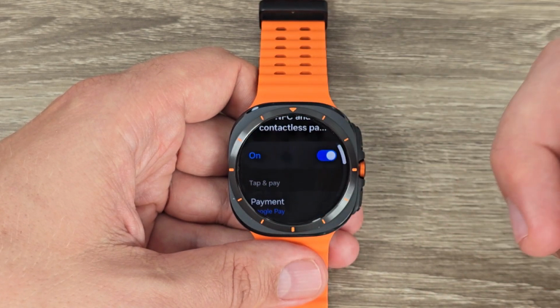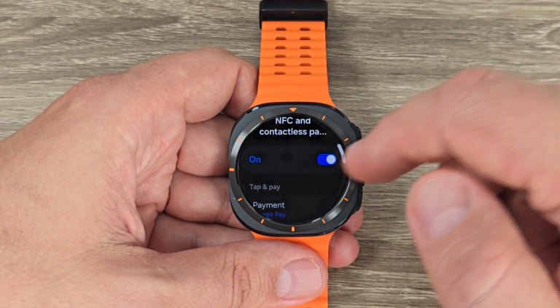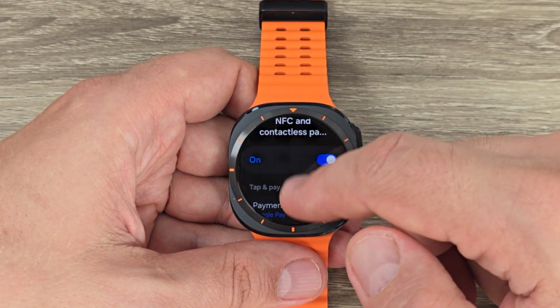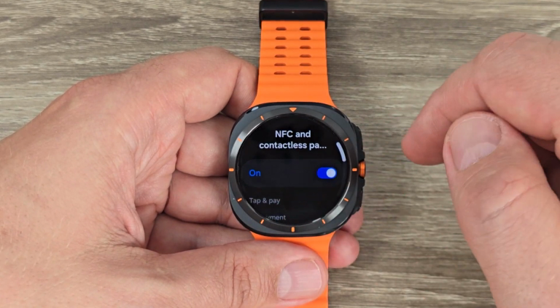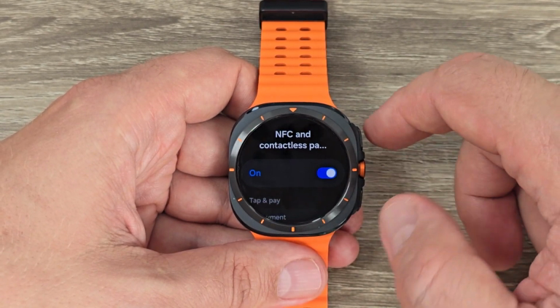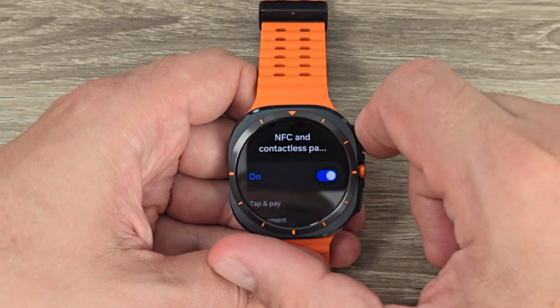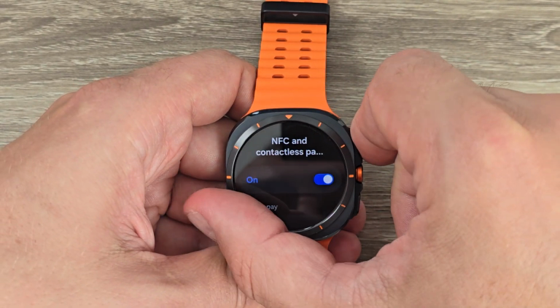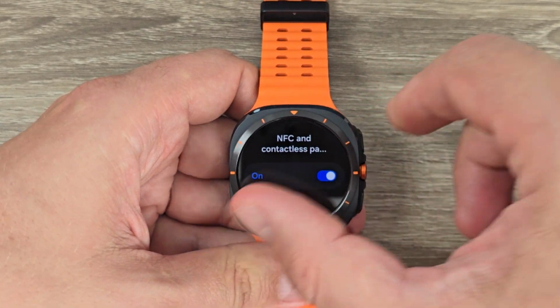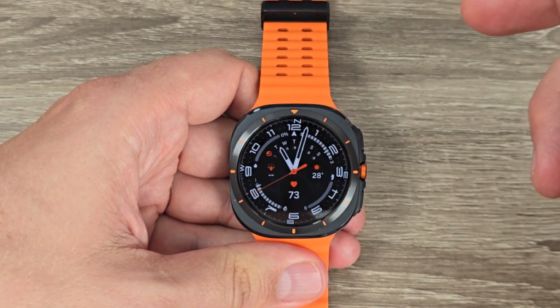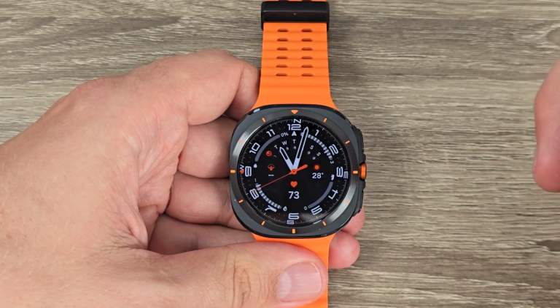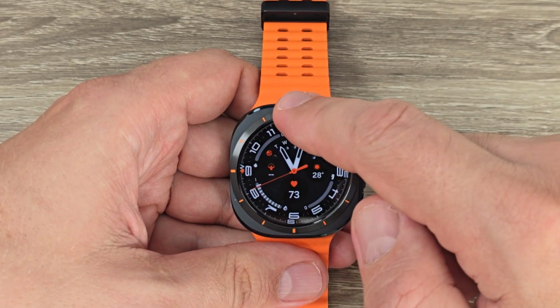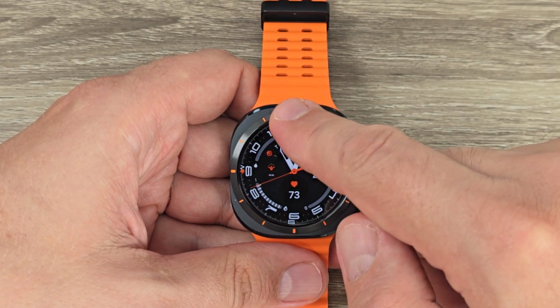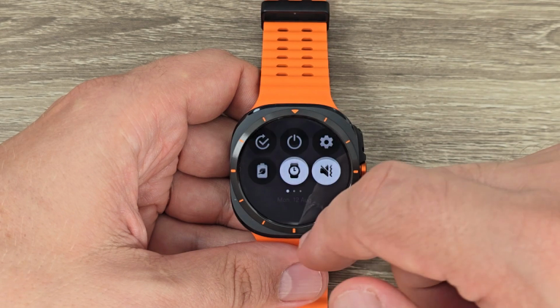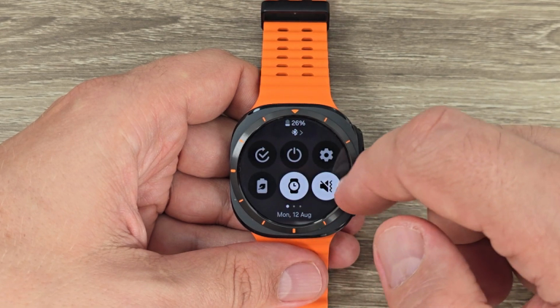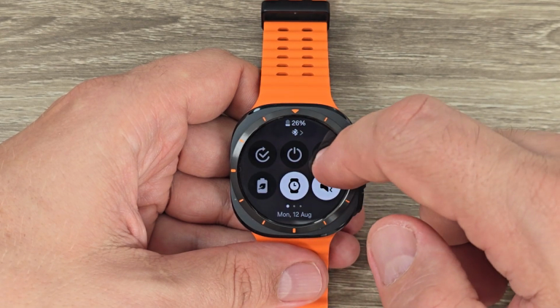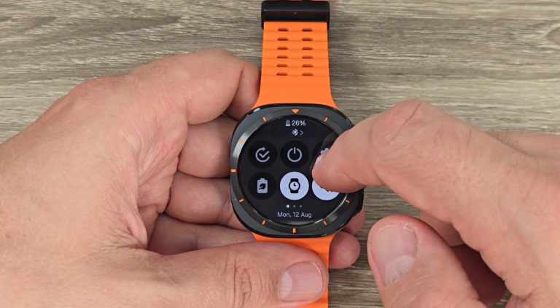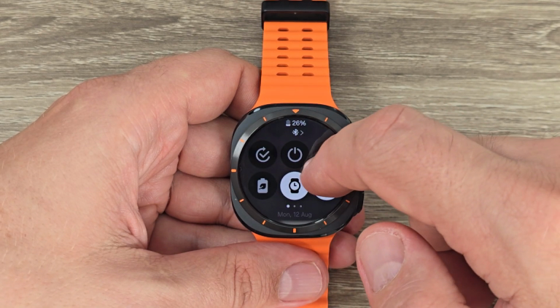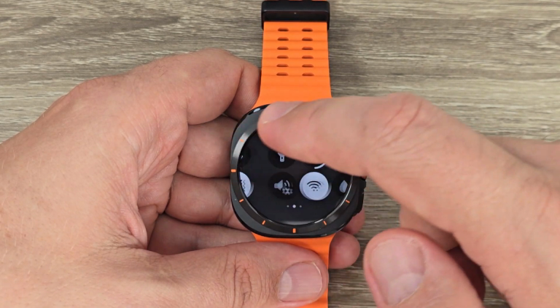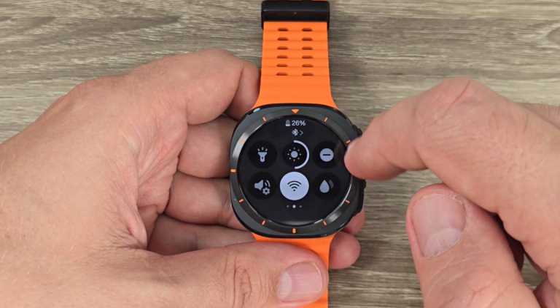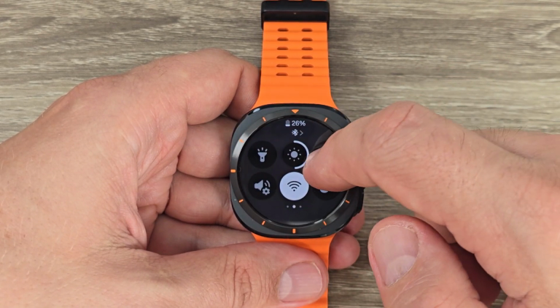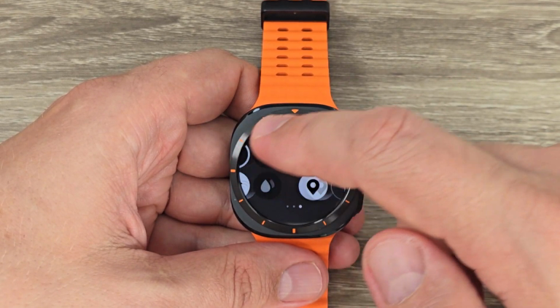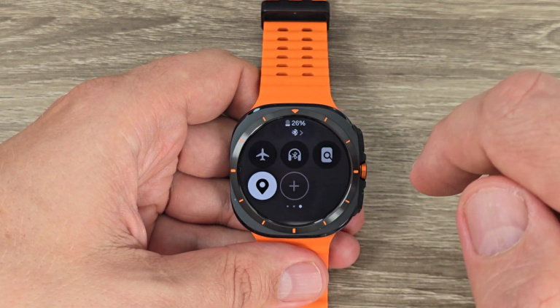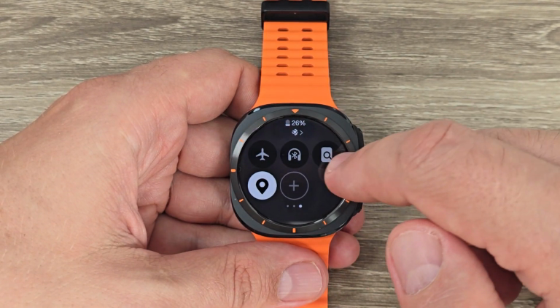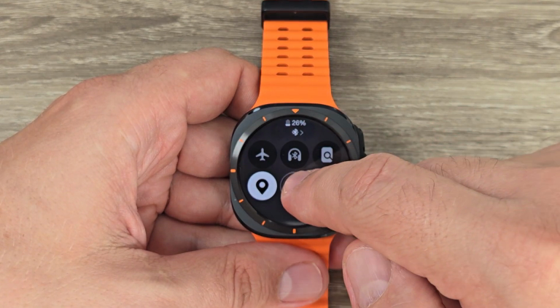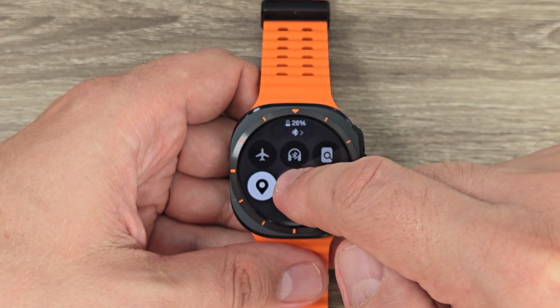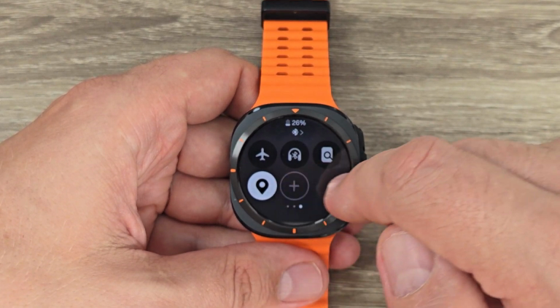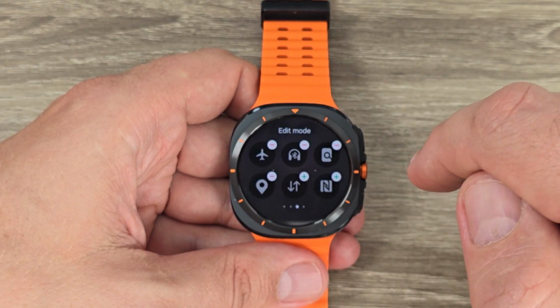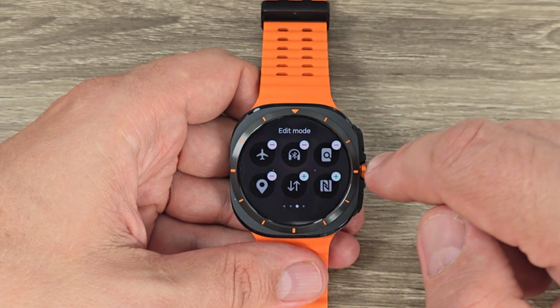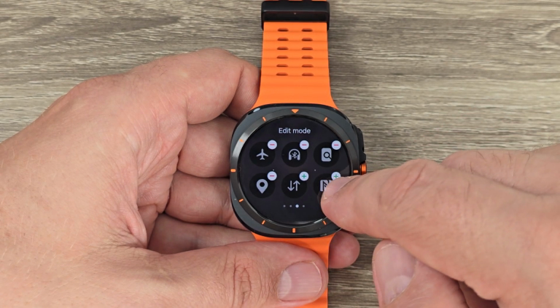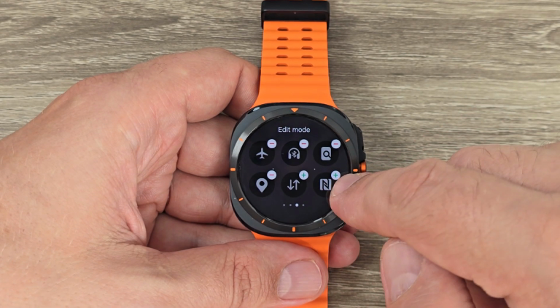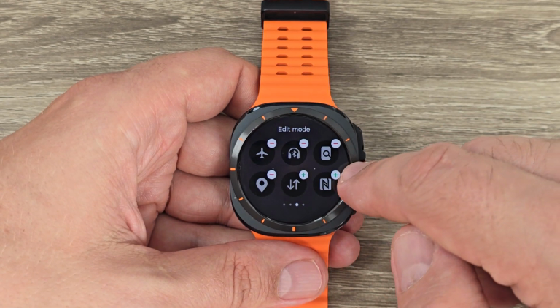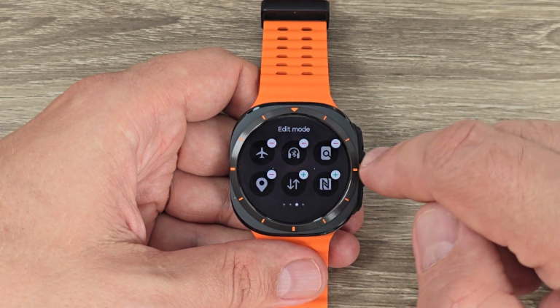It is very easy. For the second way, go to the top bar, swipe to the right, tap on the plus sign, and here you will find NFC.